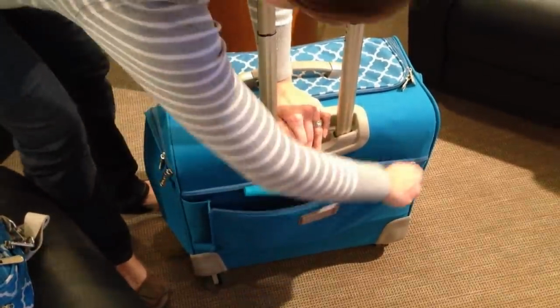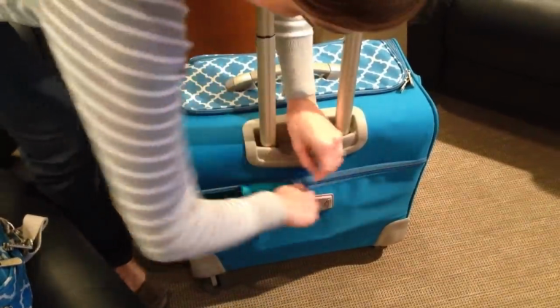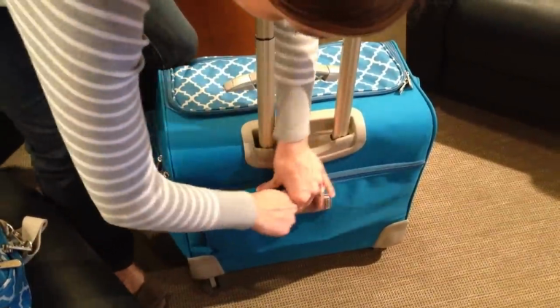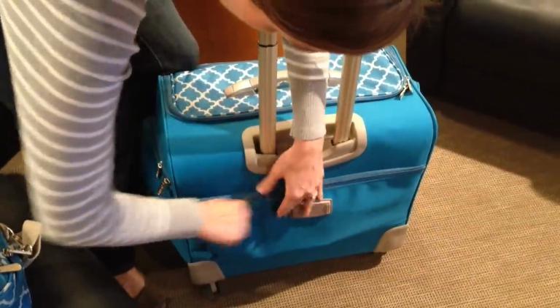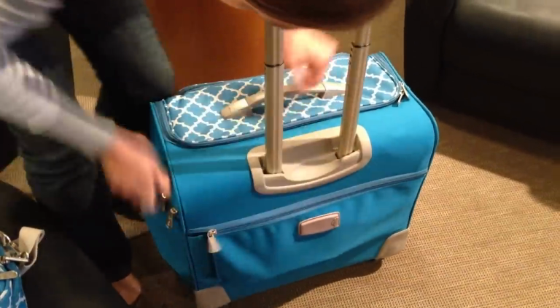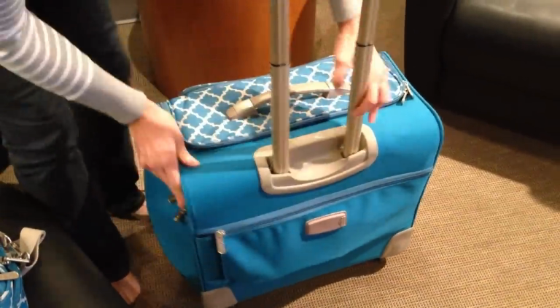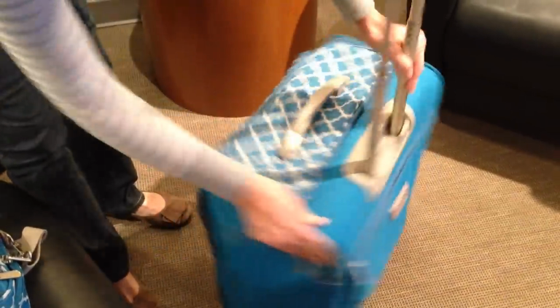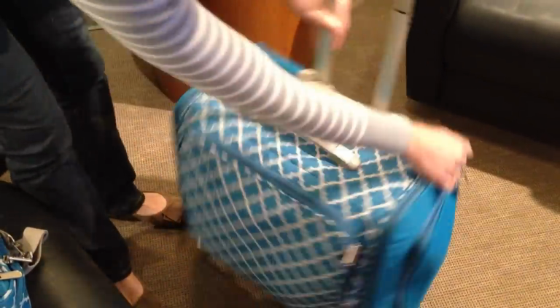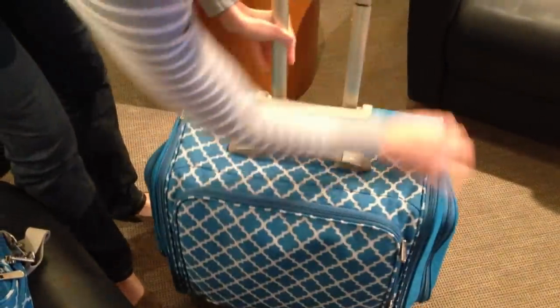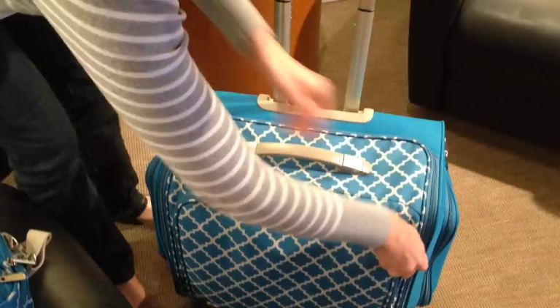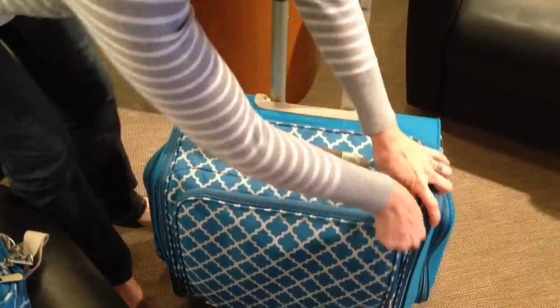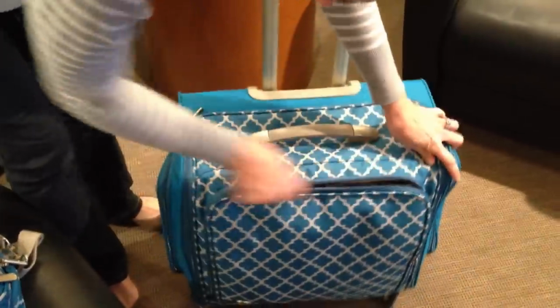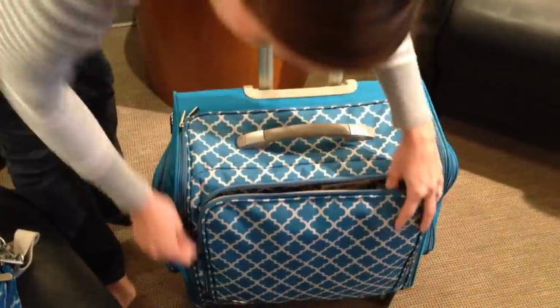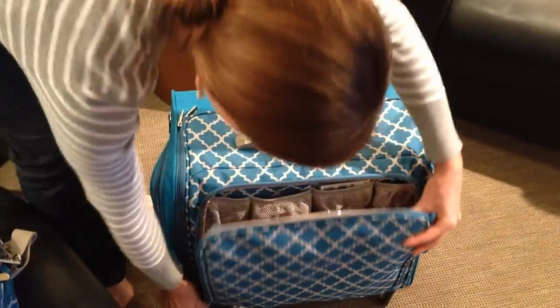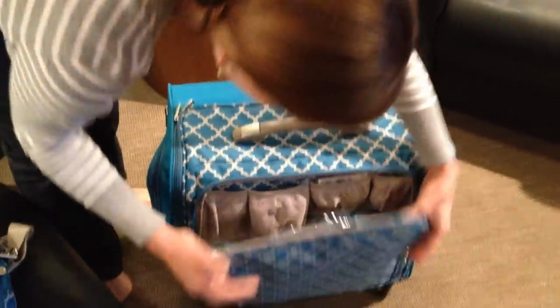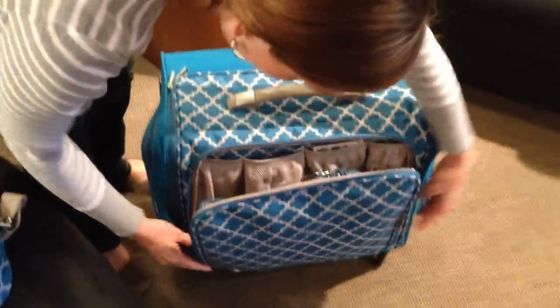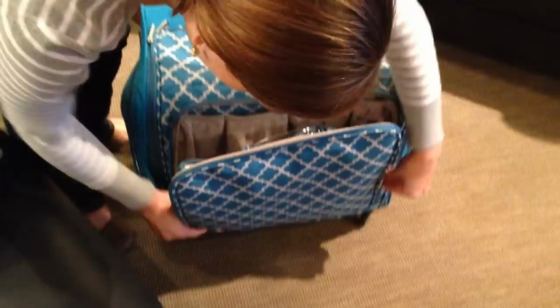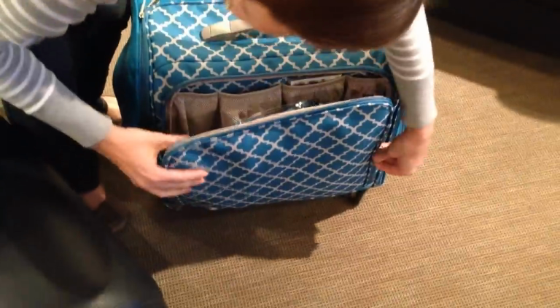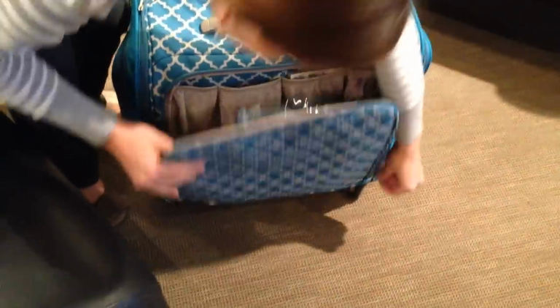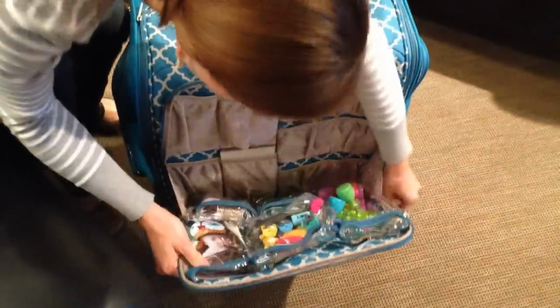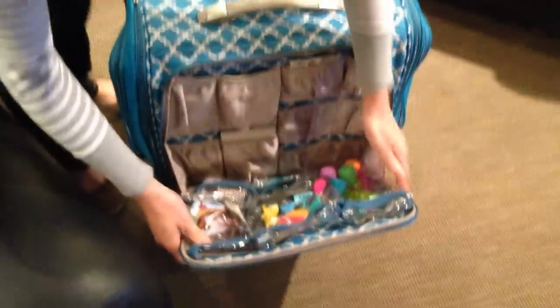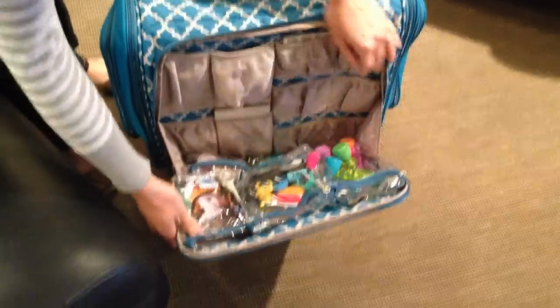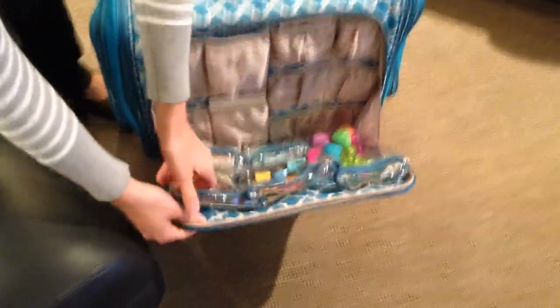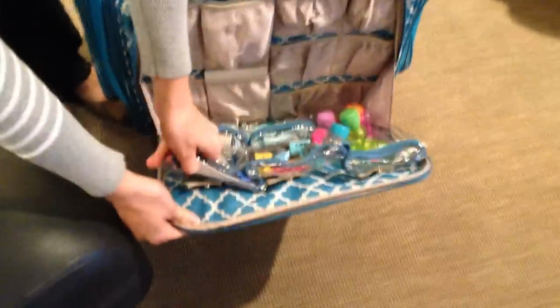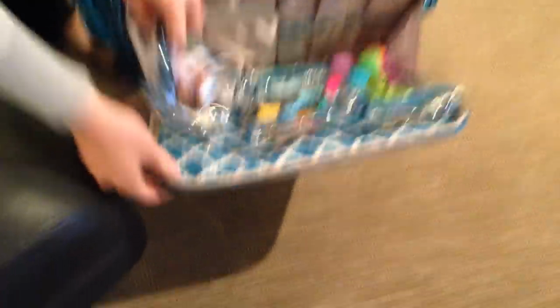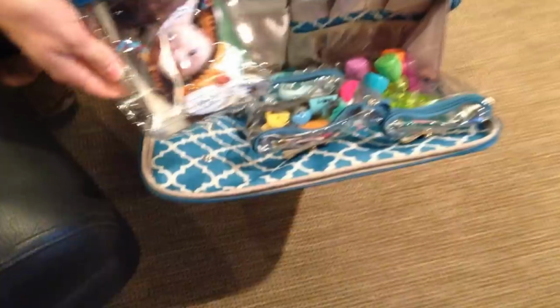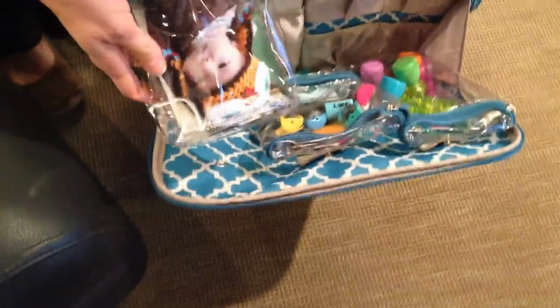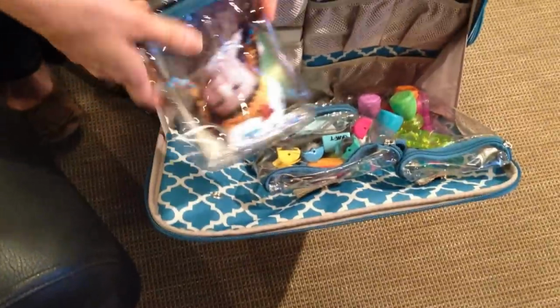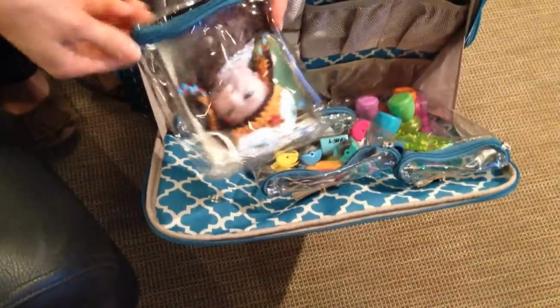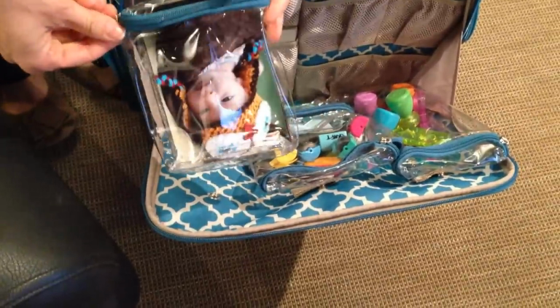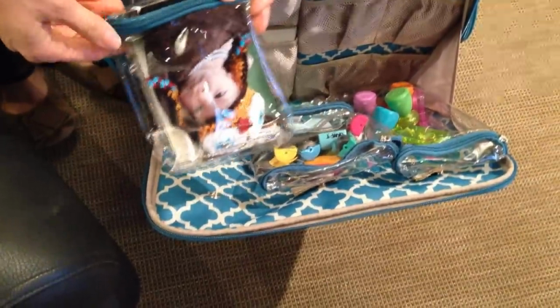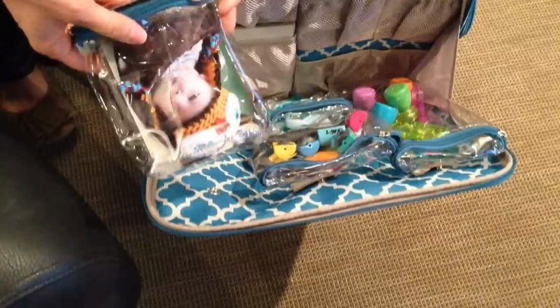It's amazing all the things that you can store in here. You have a front pocket that has even more space. I love these removable pockets that you can store whatever you need.